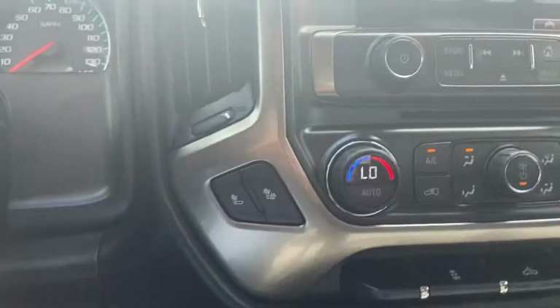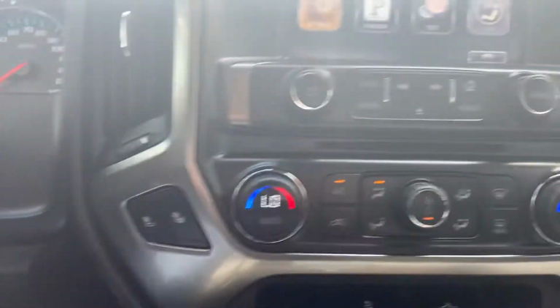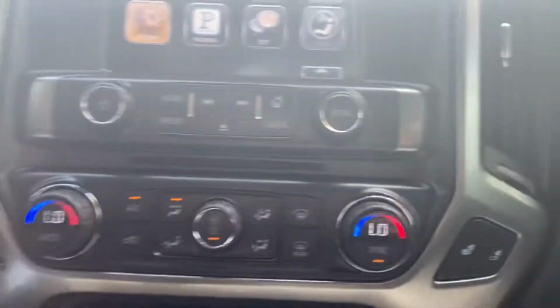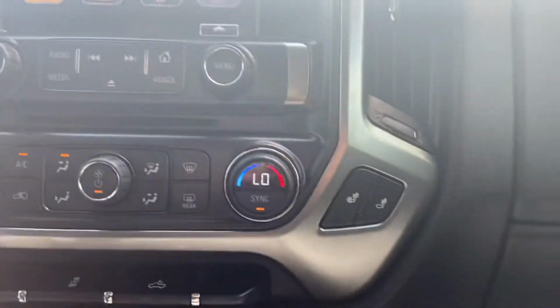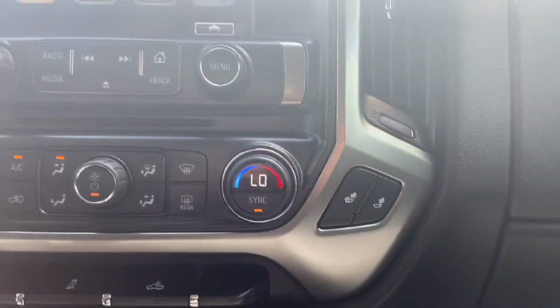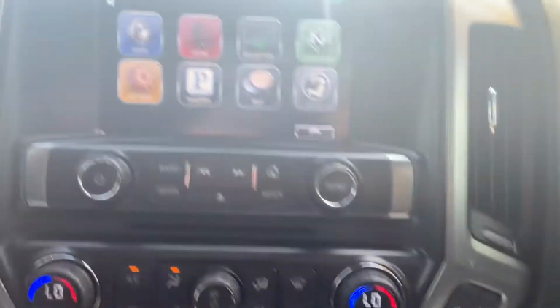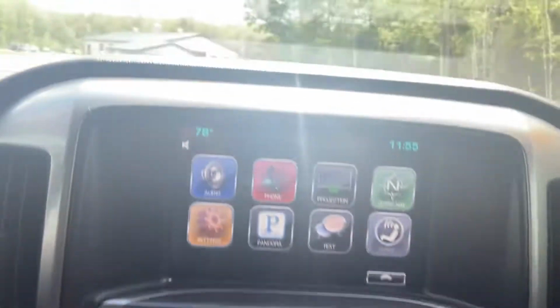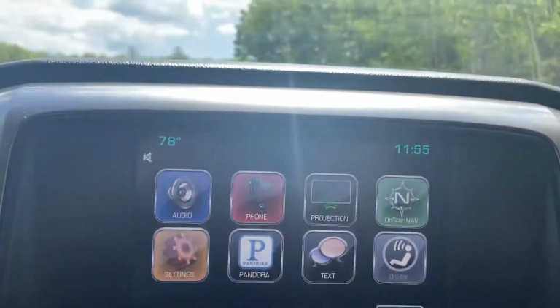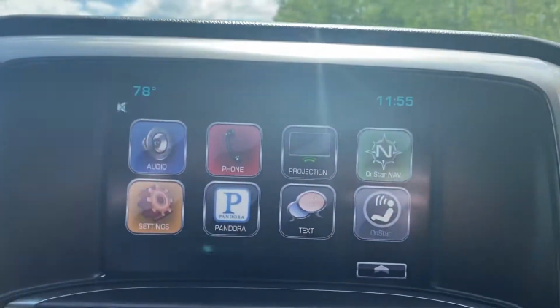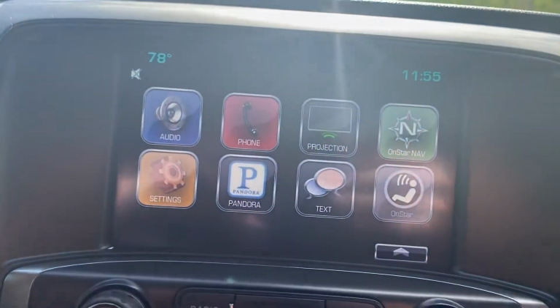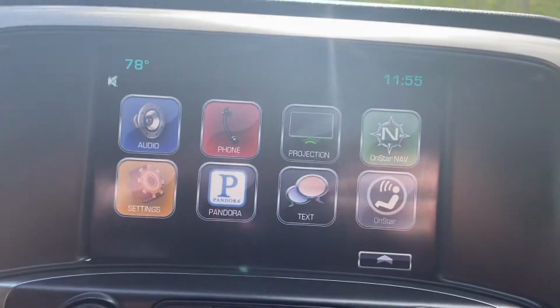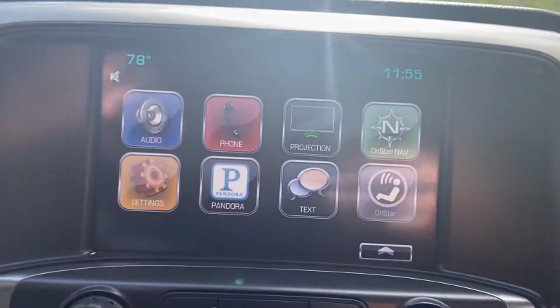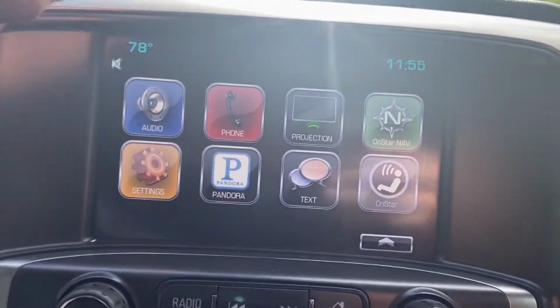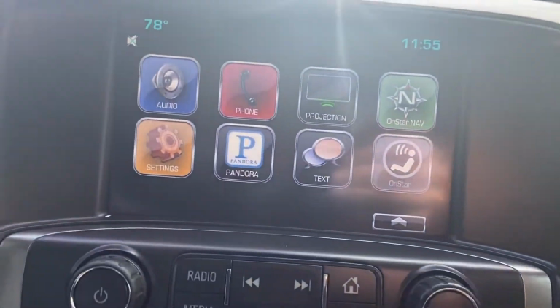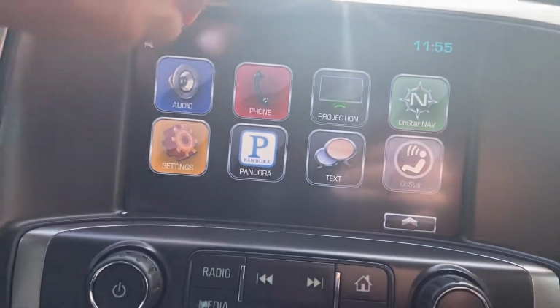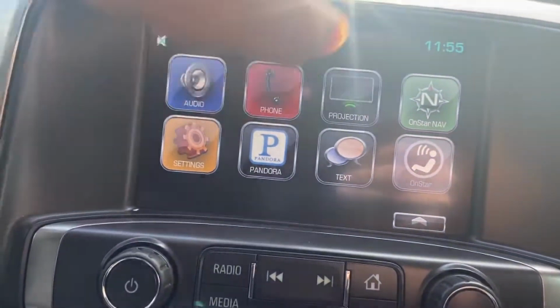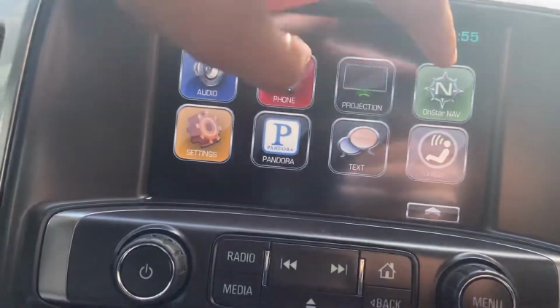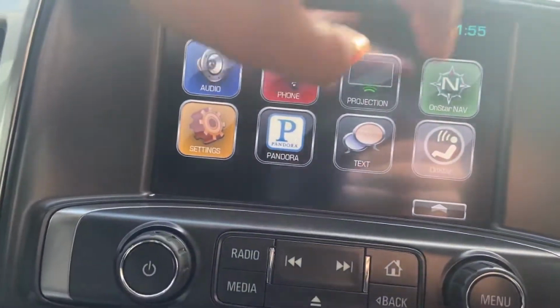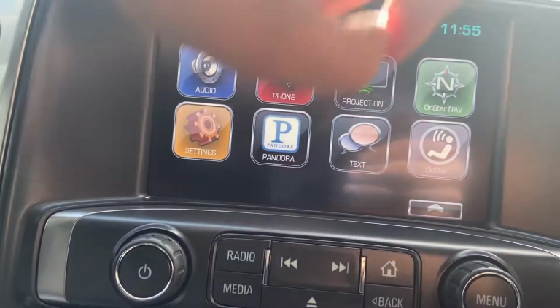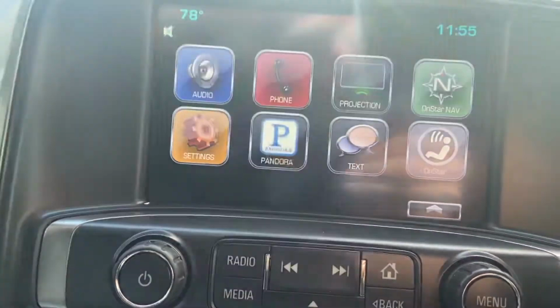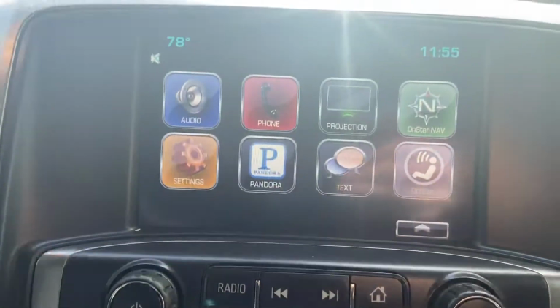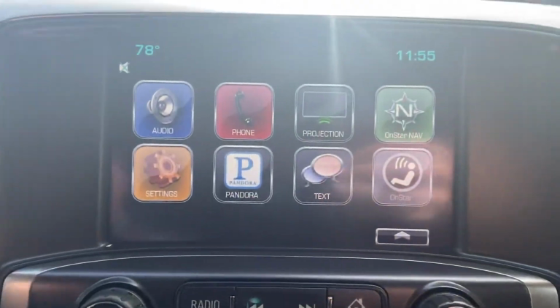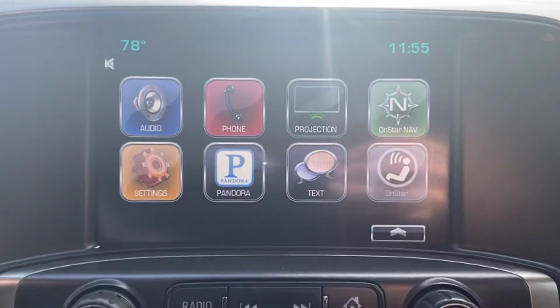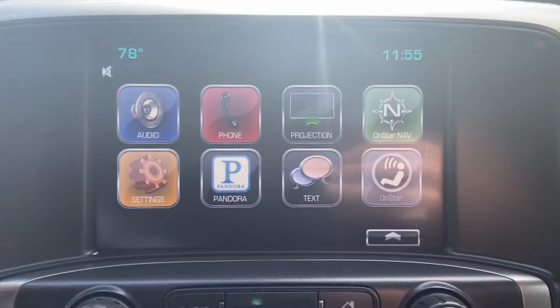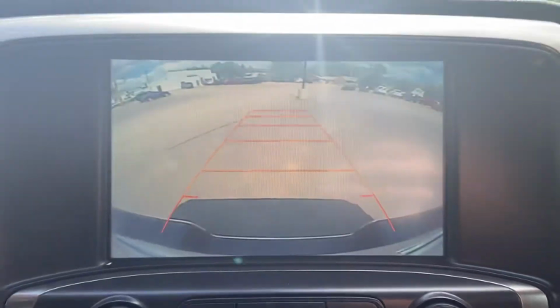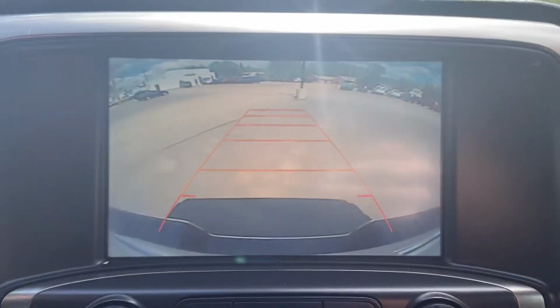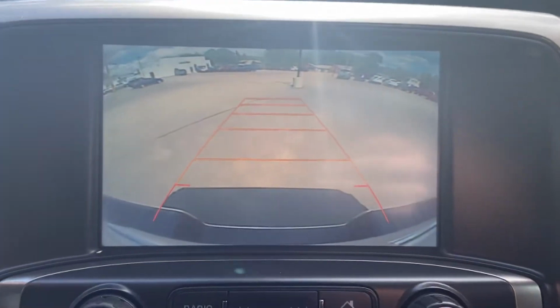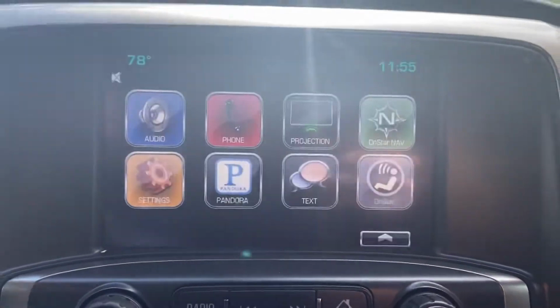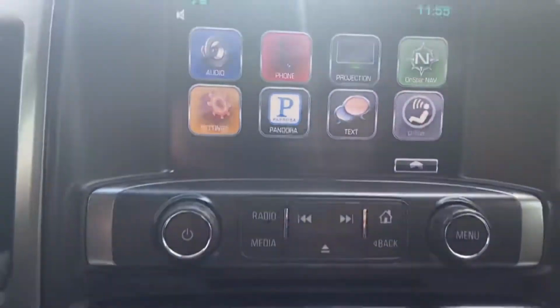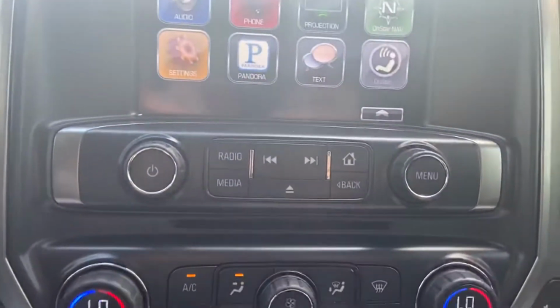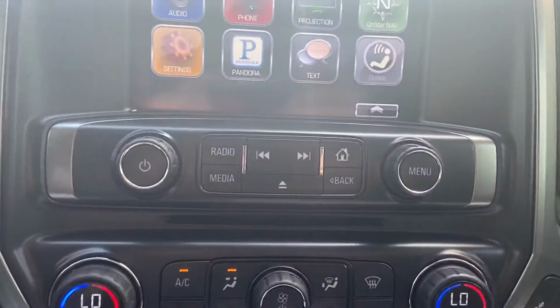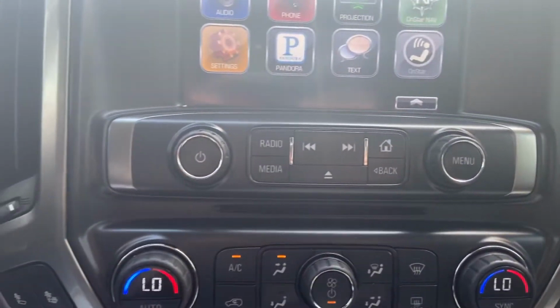You also do have heated front bucket seats in this truck. The infotainment system has all the good stuff — your audio and phone connectivity. You can do Apple CarPlay, OnStar navigation, as well as your backup camera, with physical buttons for that system.